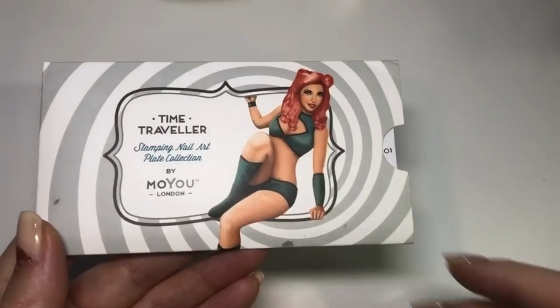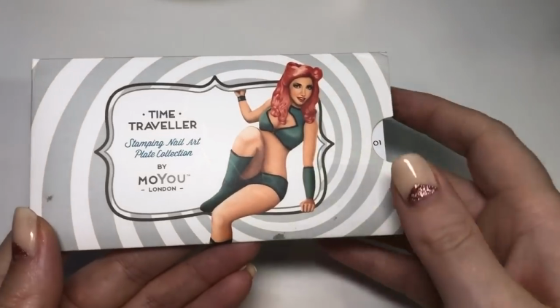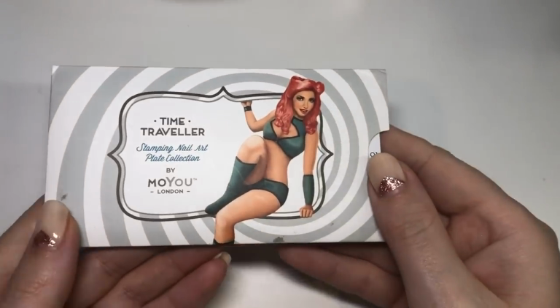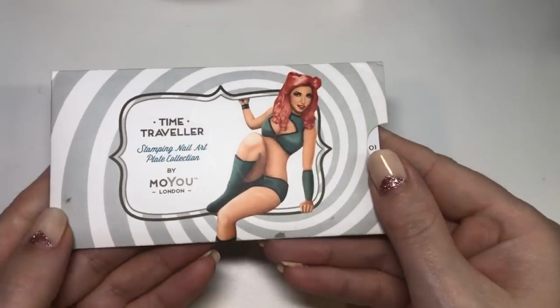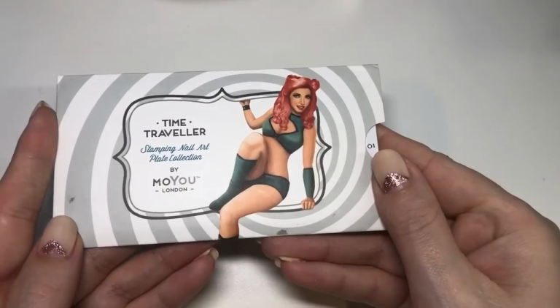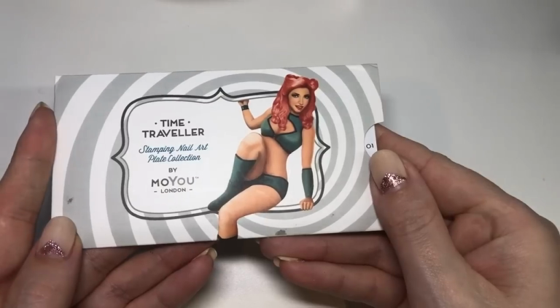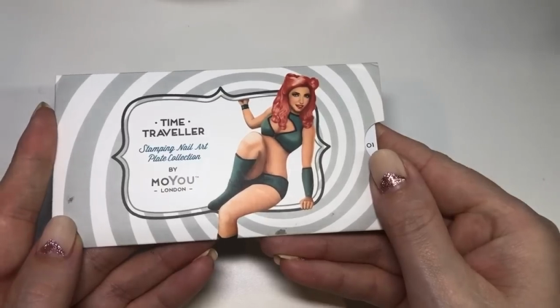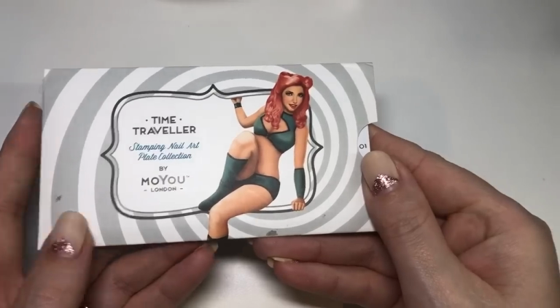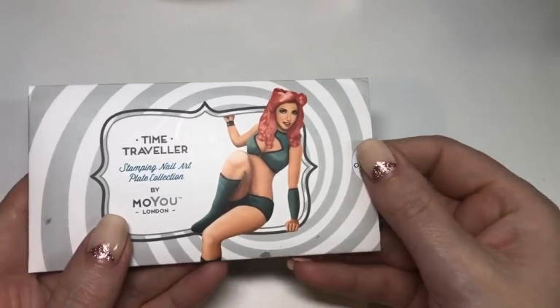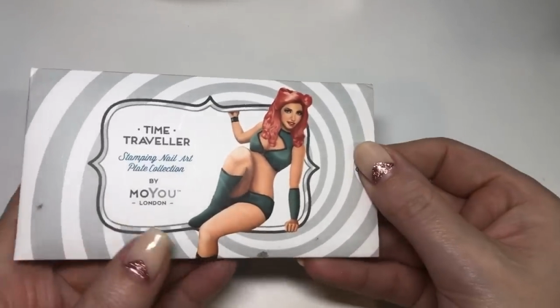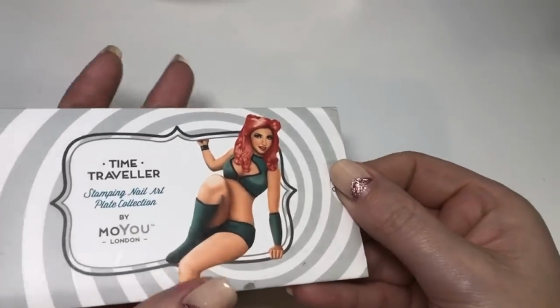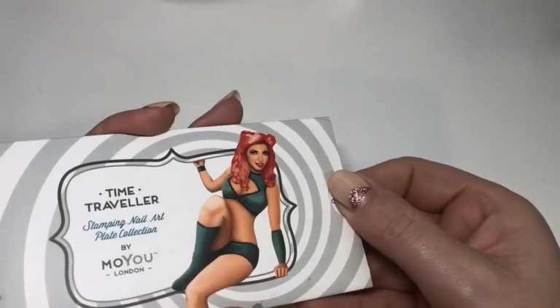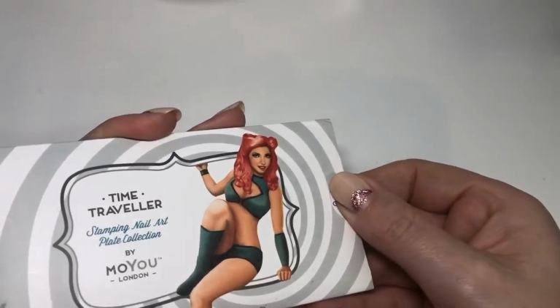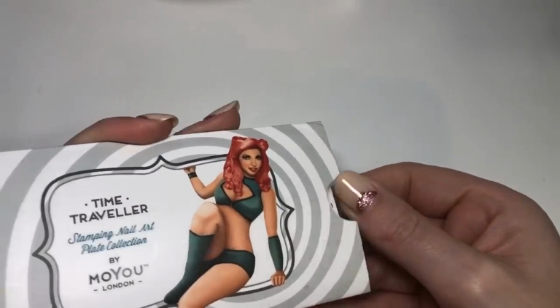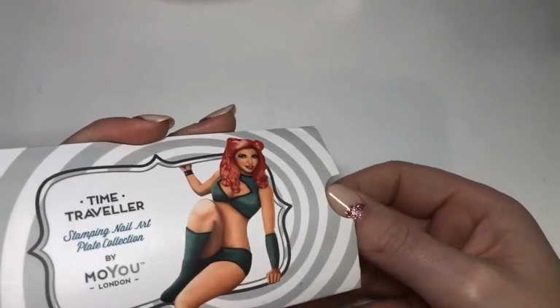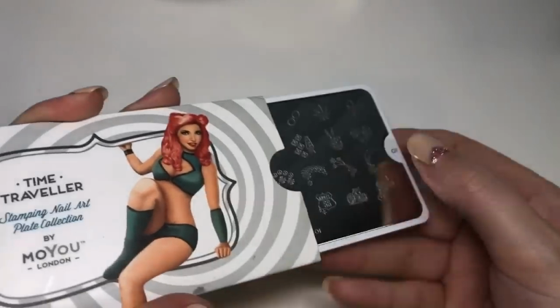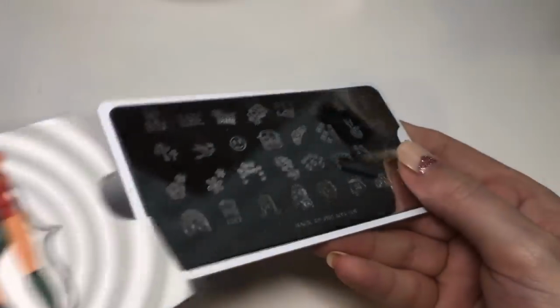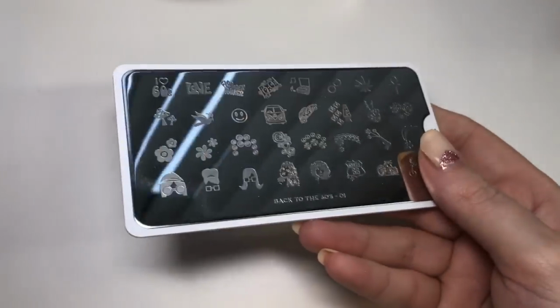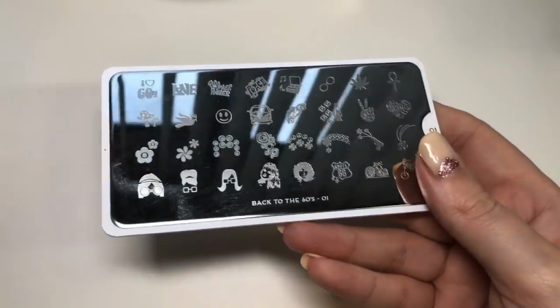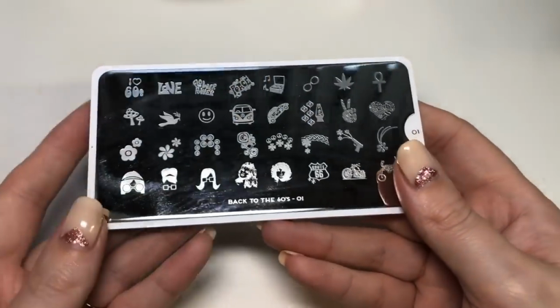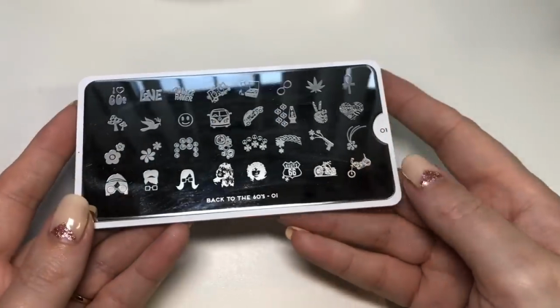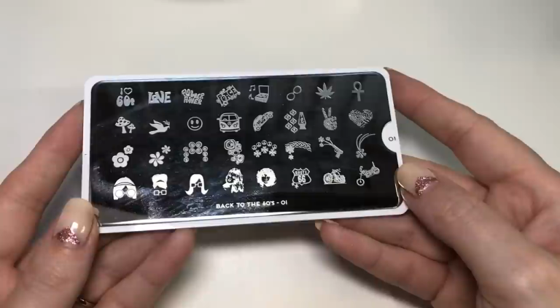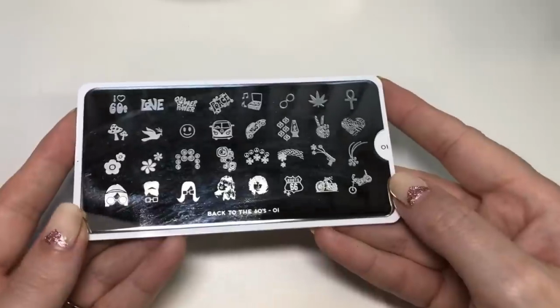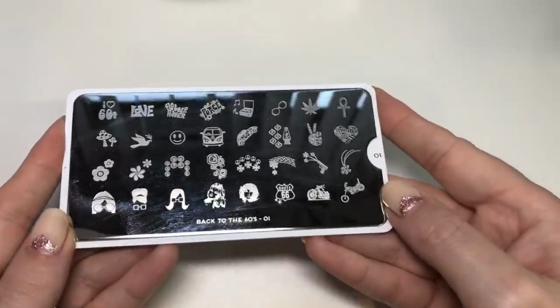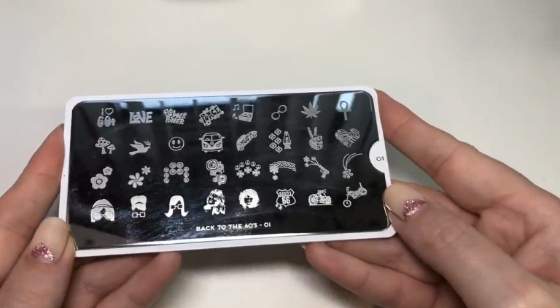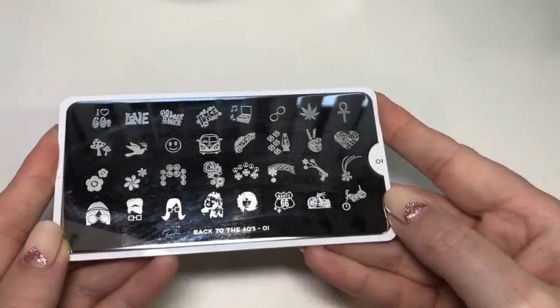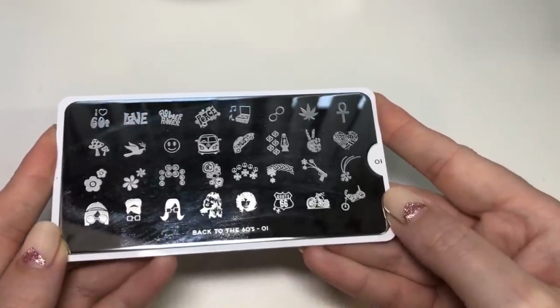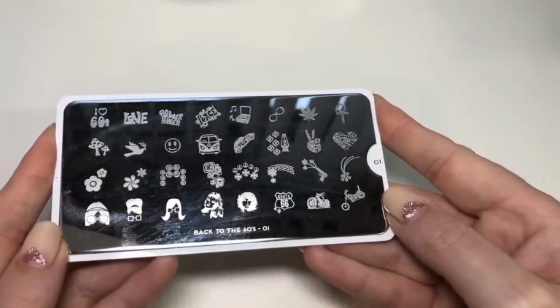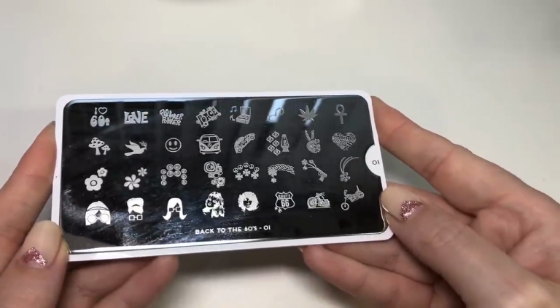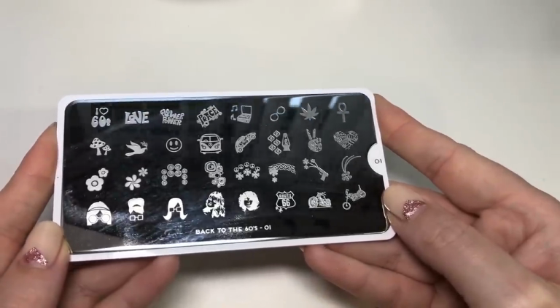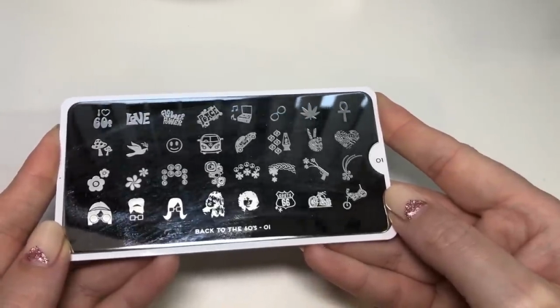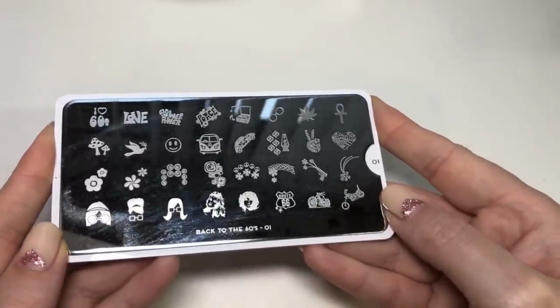I am using a MoYou London stamping plate. It's part of their Time Traveler collection and obviously this is all from the decade of the 60s.